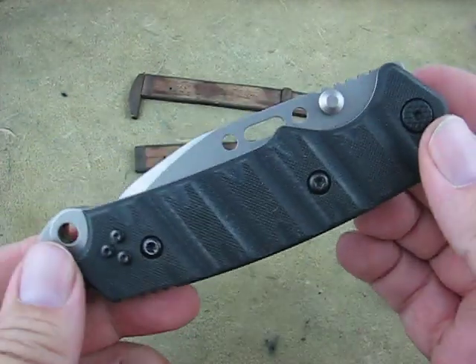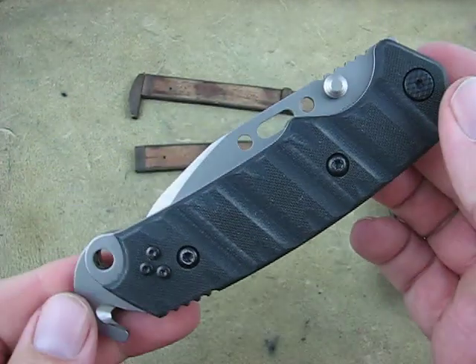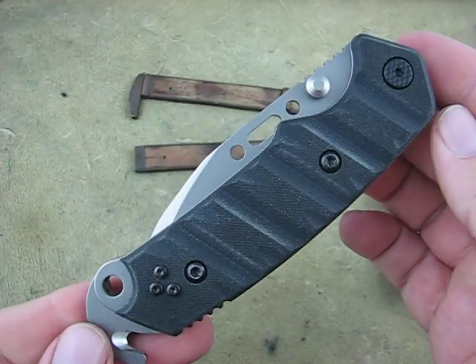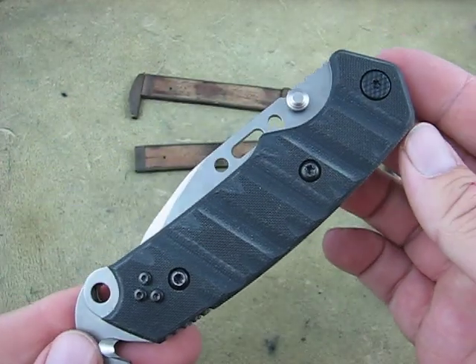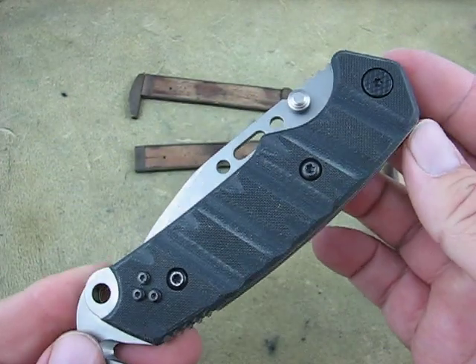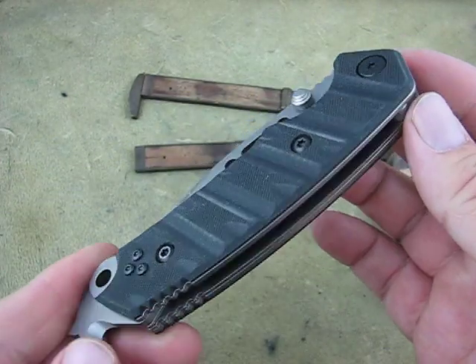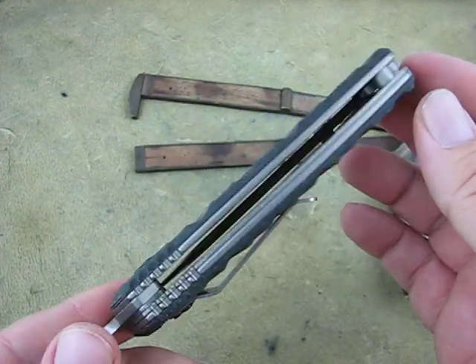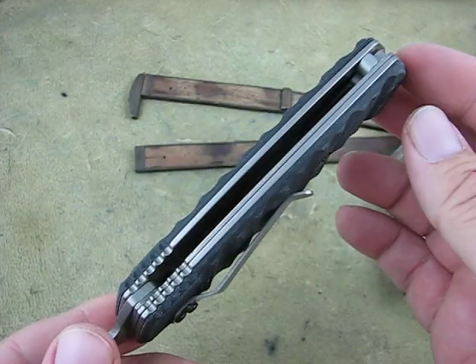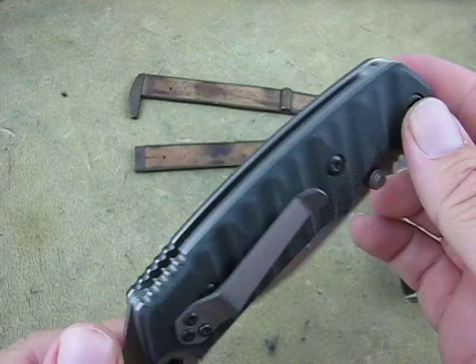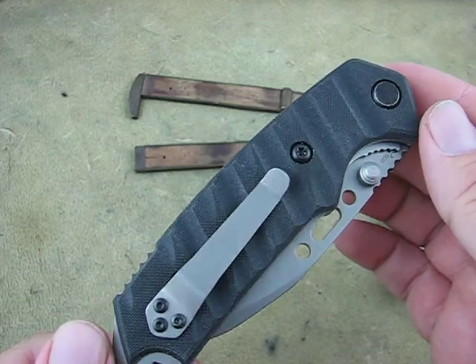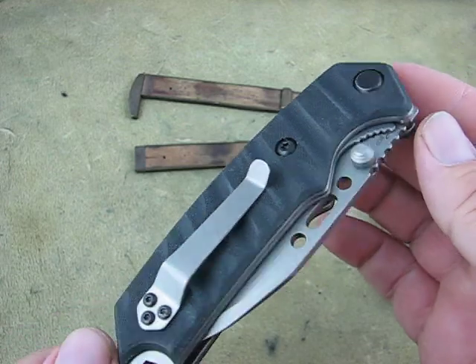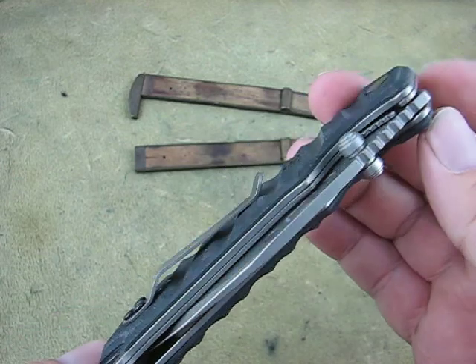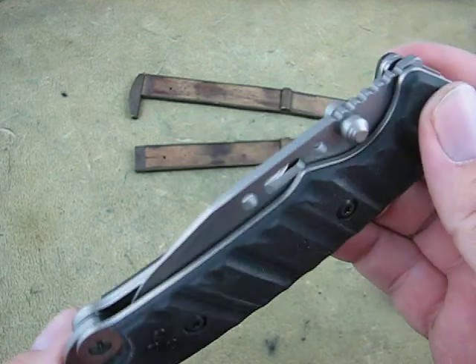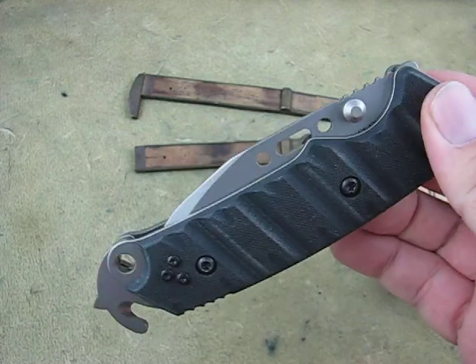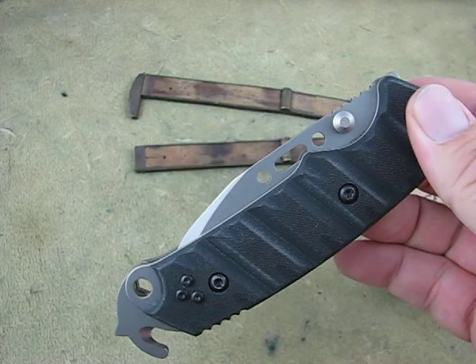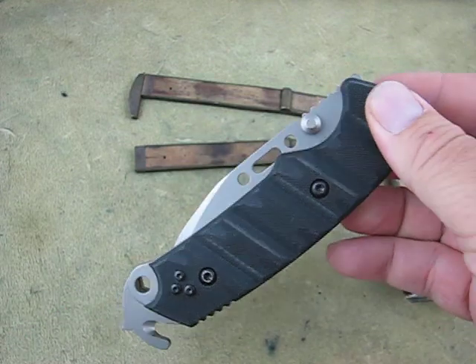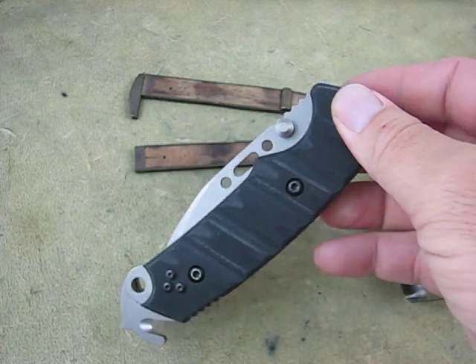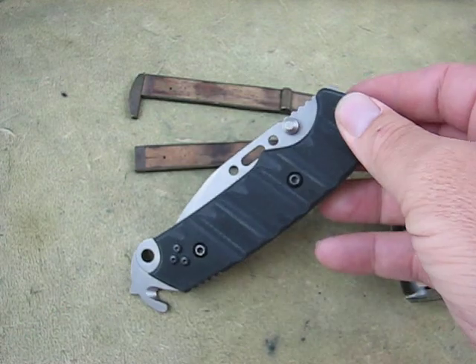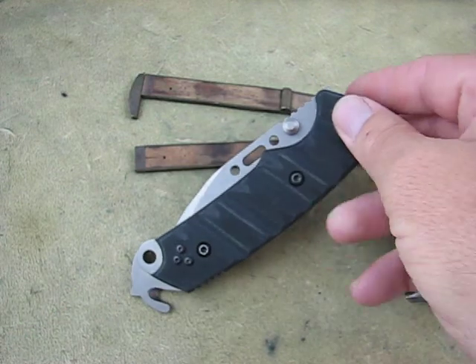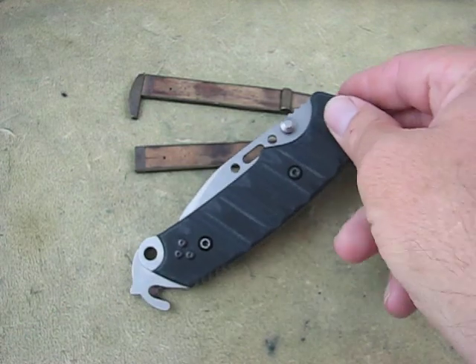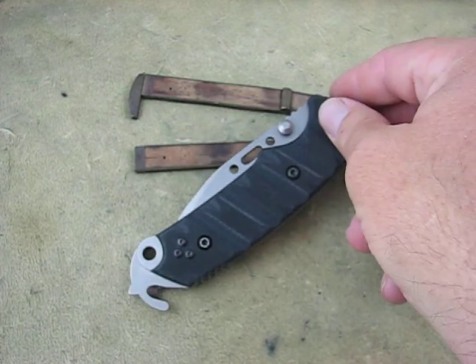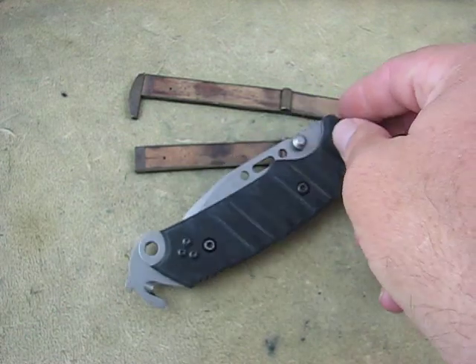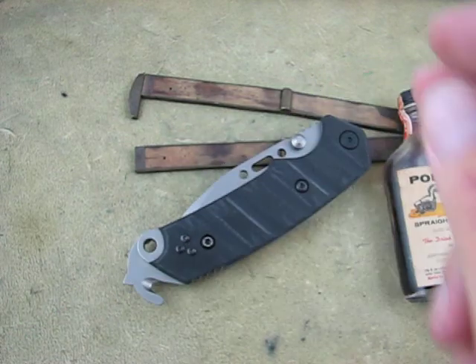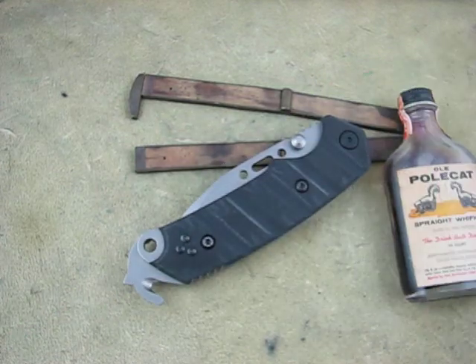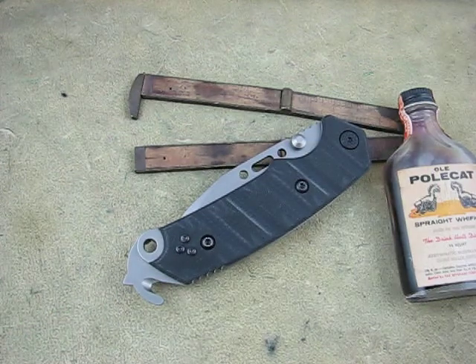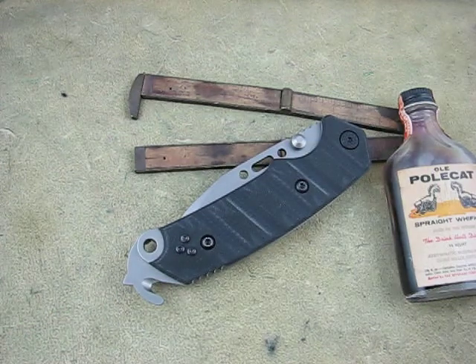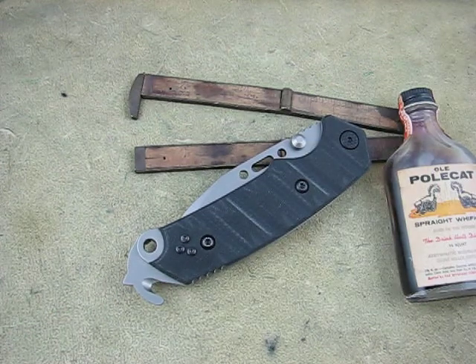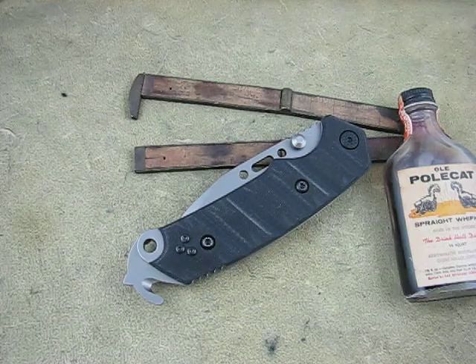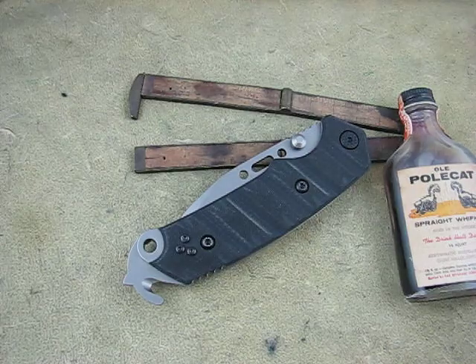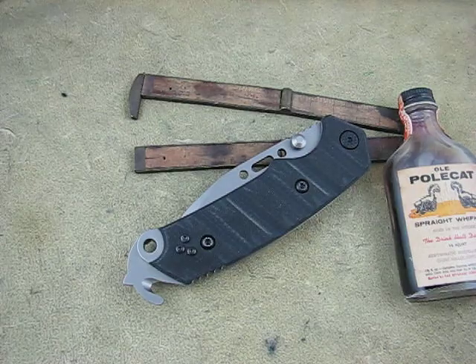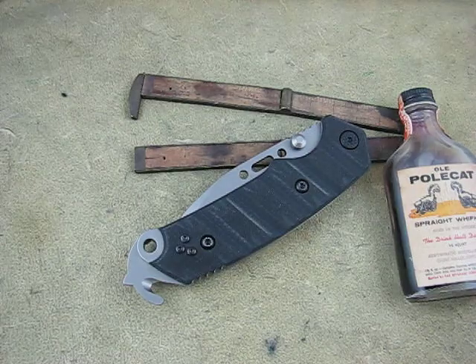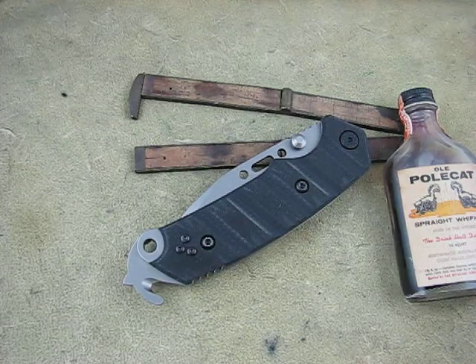That is the TOPS Buck CSAR, and somewhere in there it stands for search-and-rescue. Thank you very much.